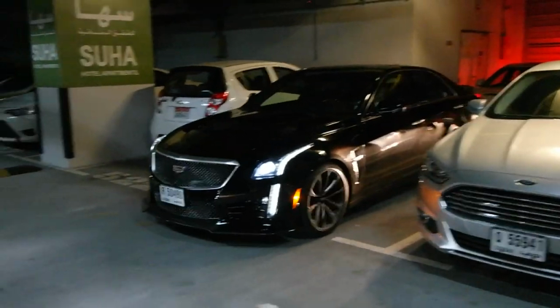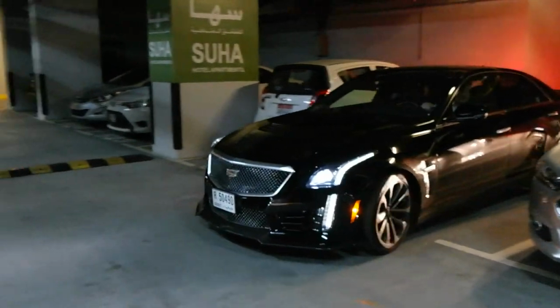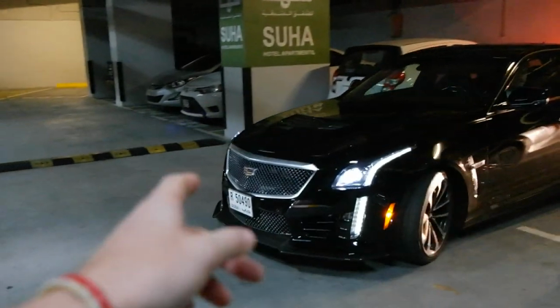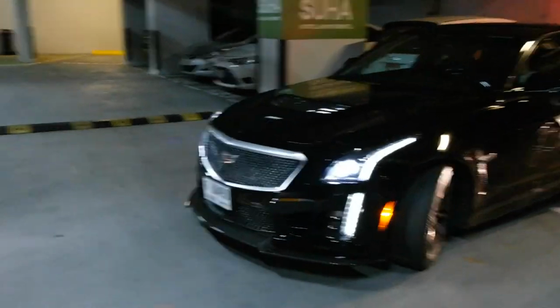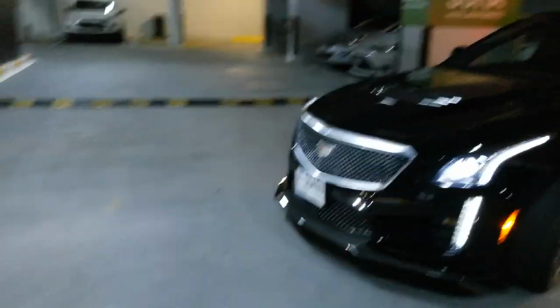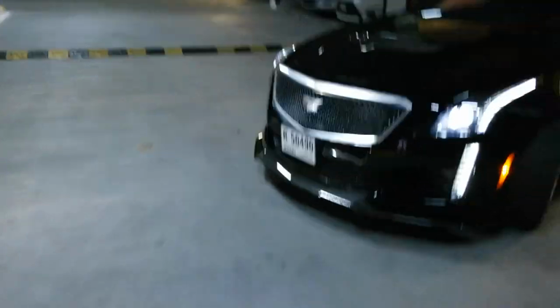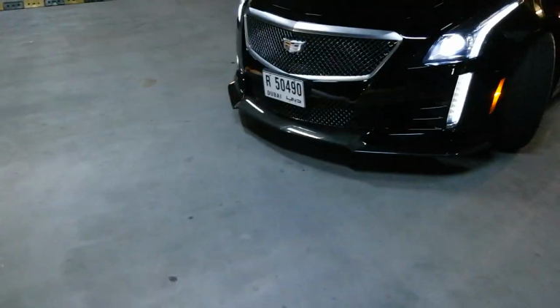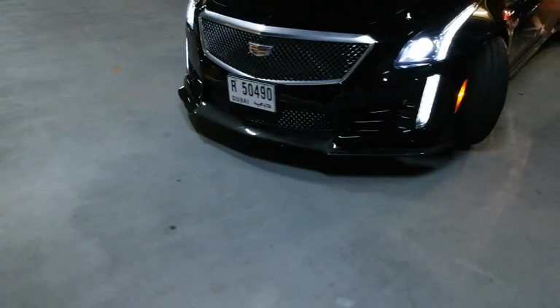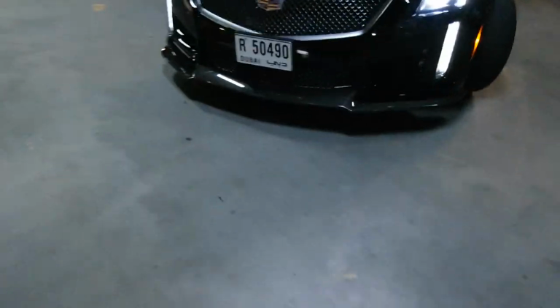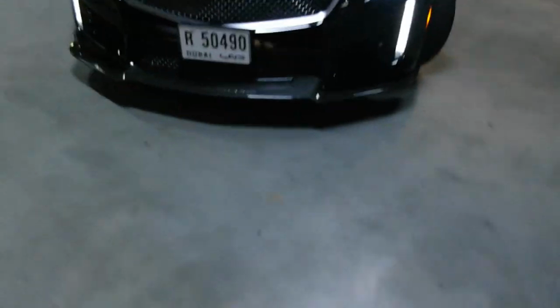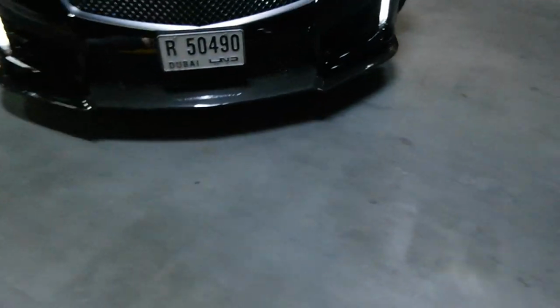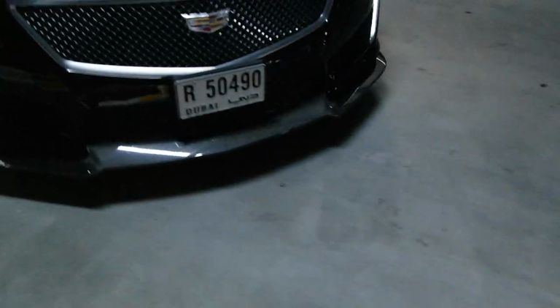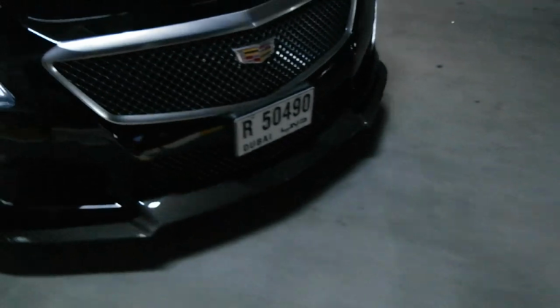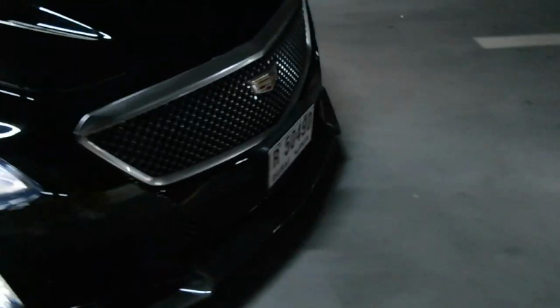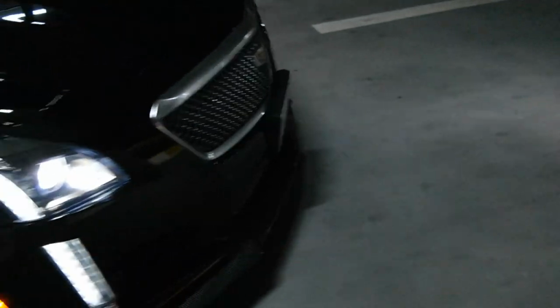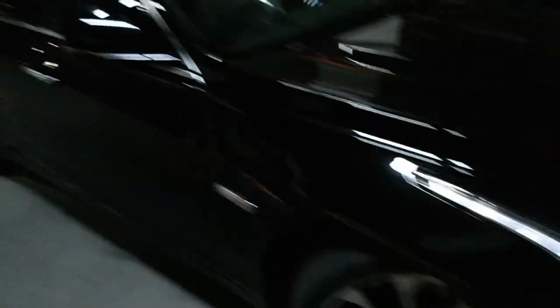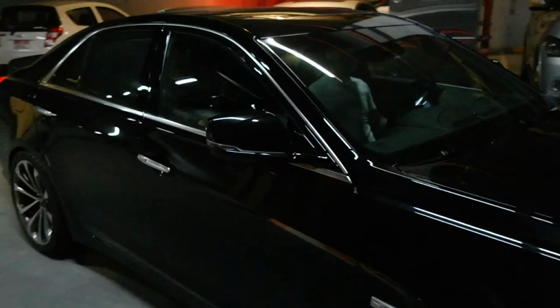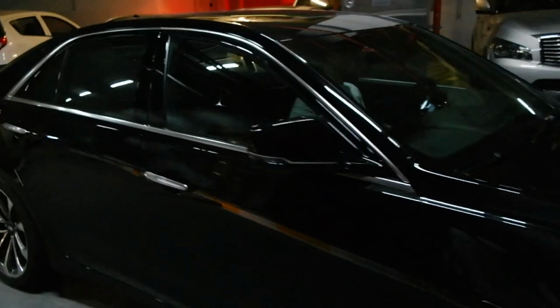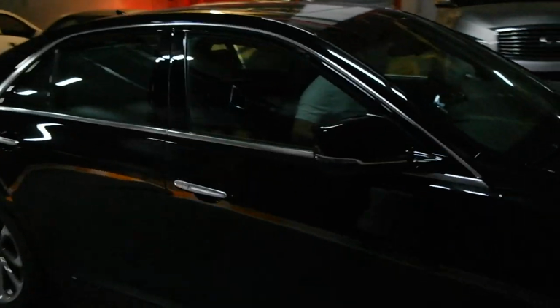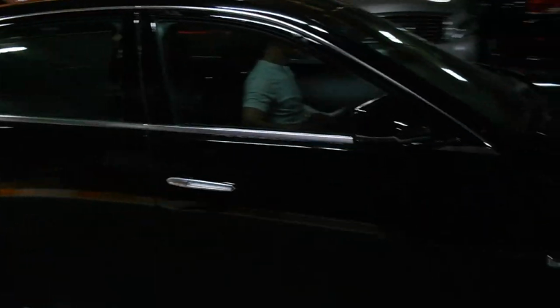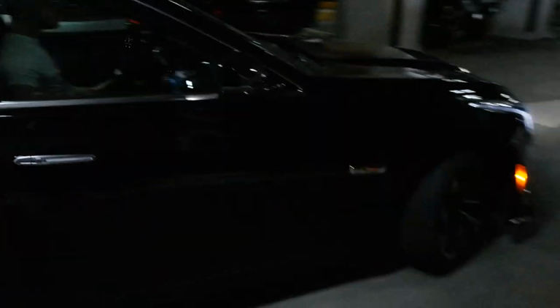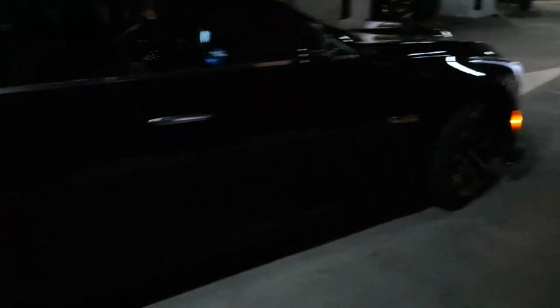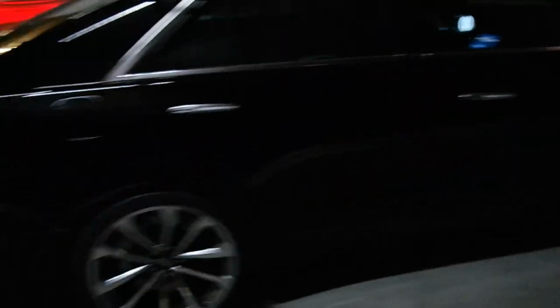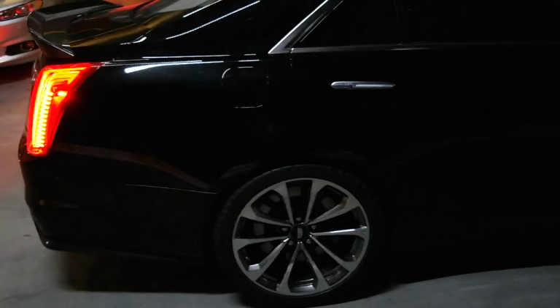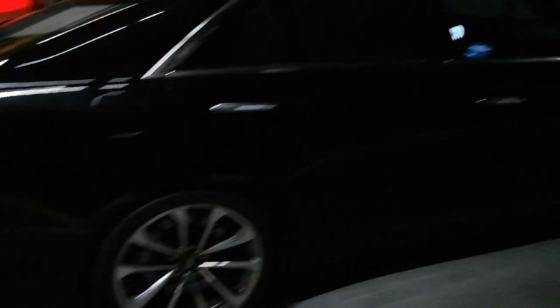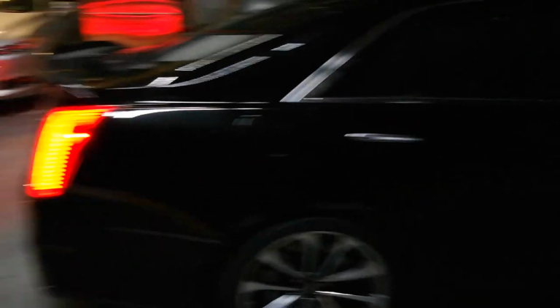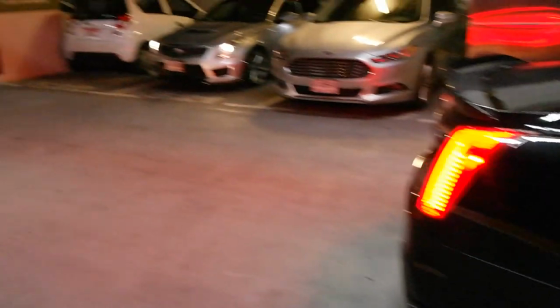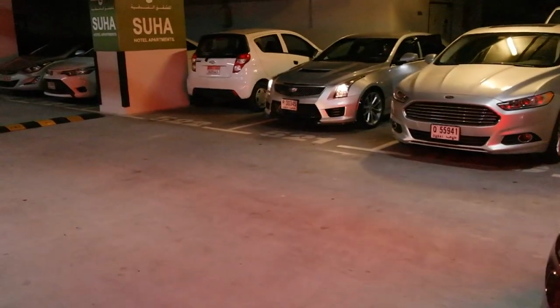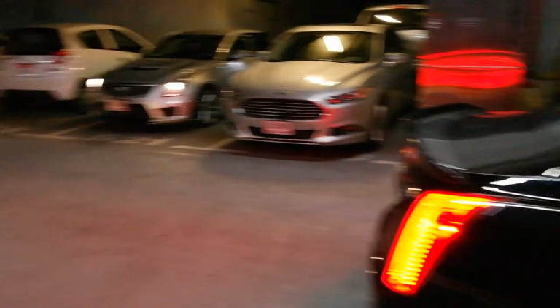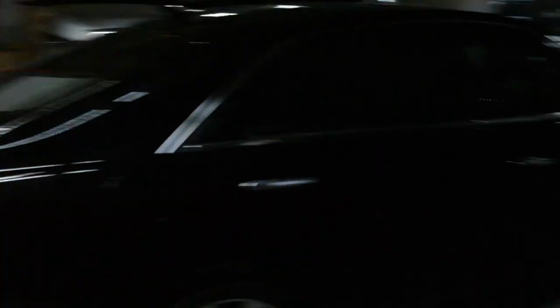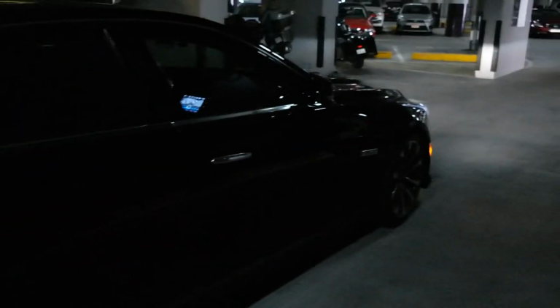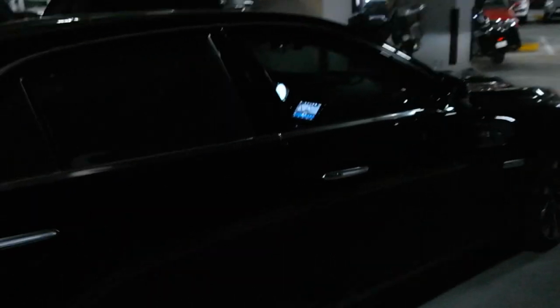So these cars have insane carbon front splitters. I don't know if you can see that. I will obviously be giving you full tours later in the daytime. Let's jump on in.